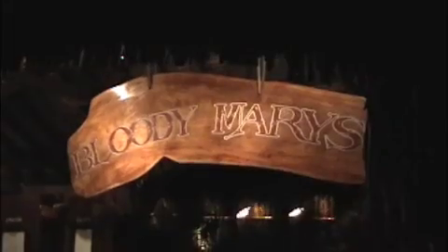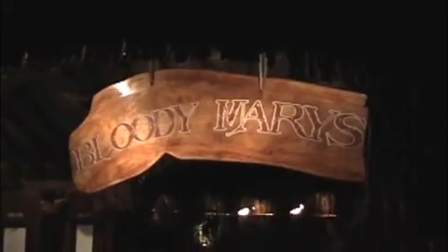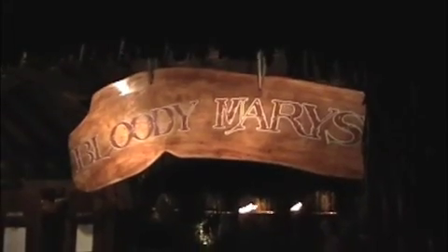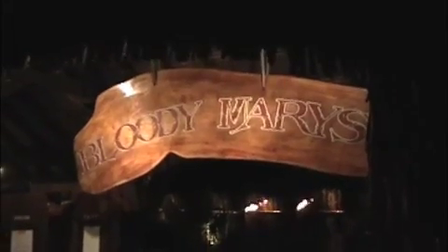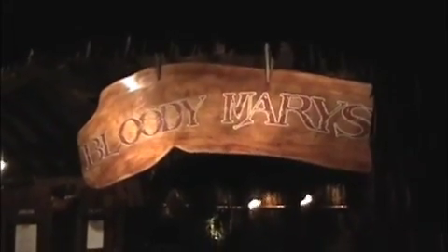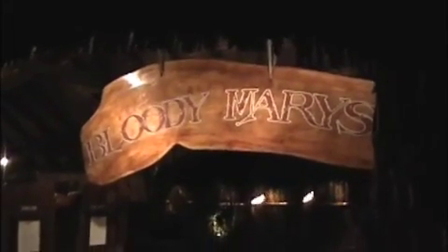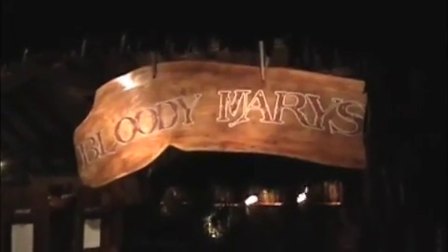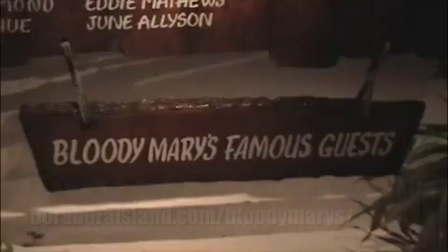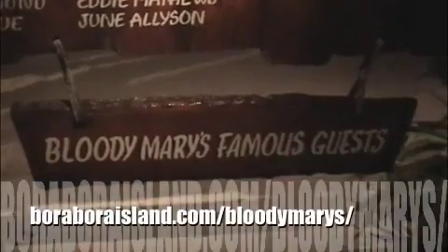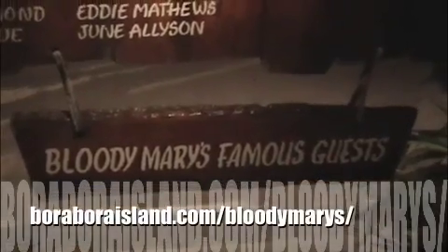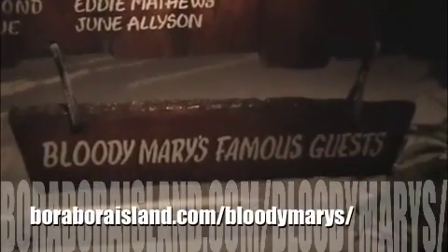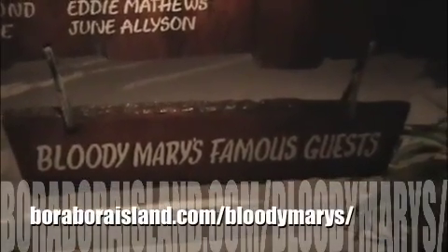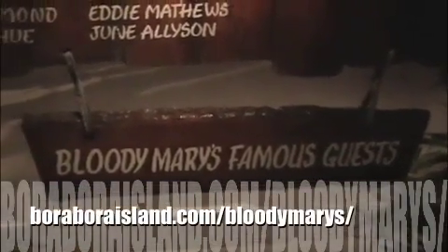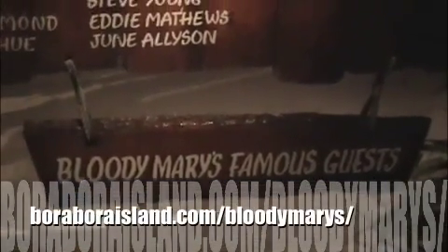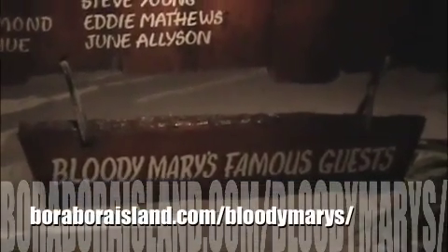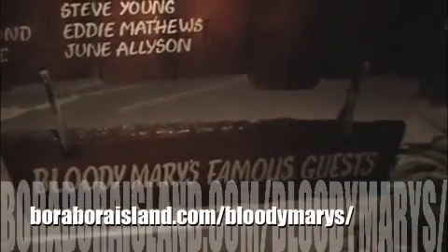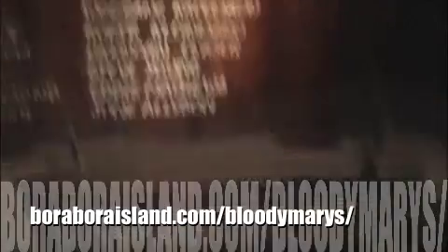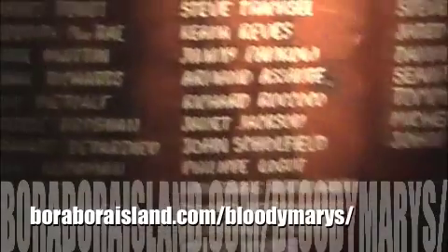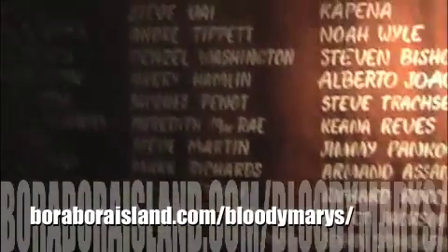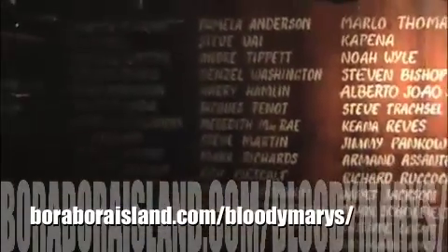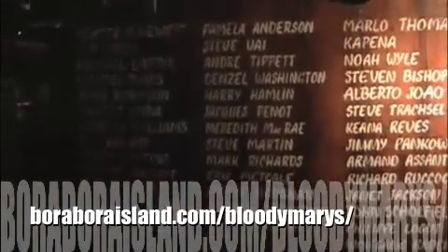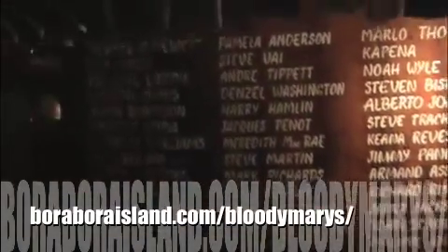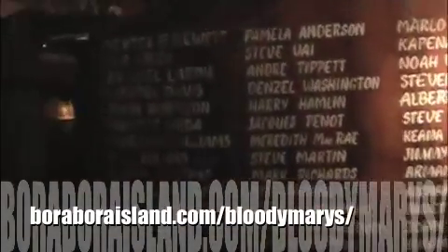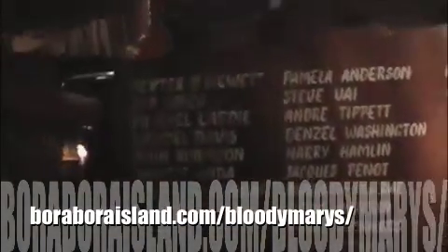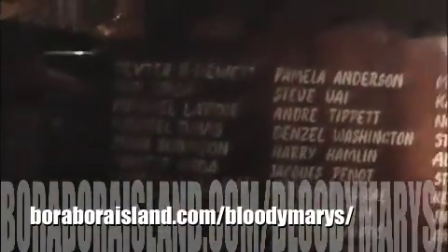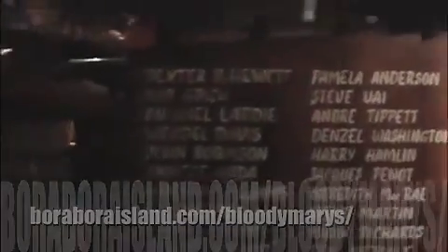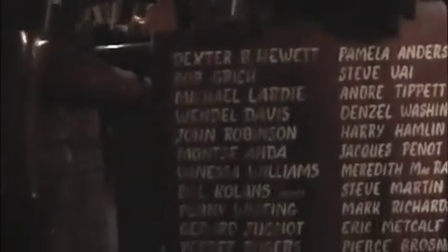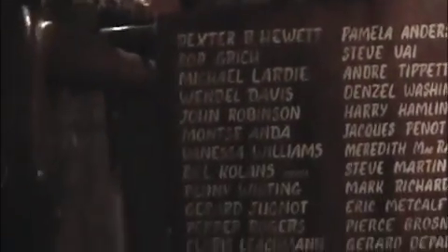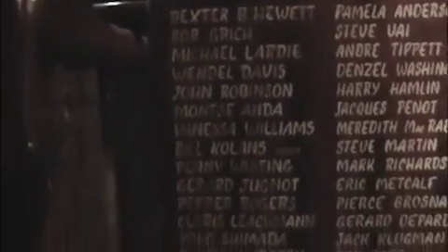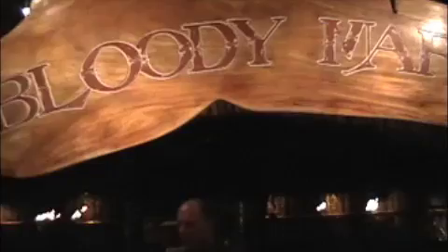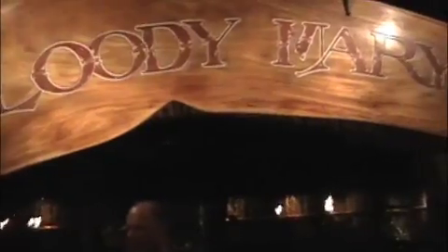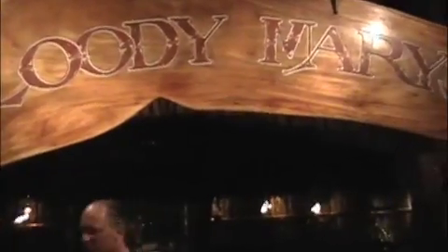We just arrived at Bloody Mary's. Bloody Mary's is unusually proud of all of their famous guests — they have a couple of walls dedicated just to all the different people that have been here. Bloody Mary's.